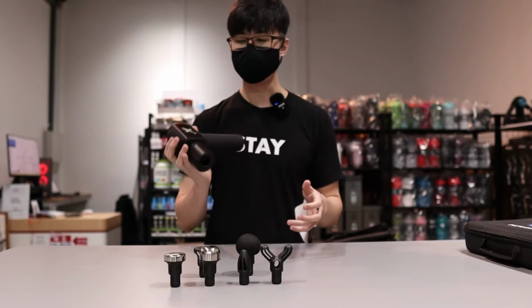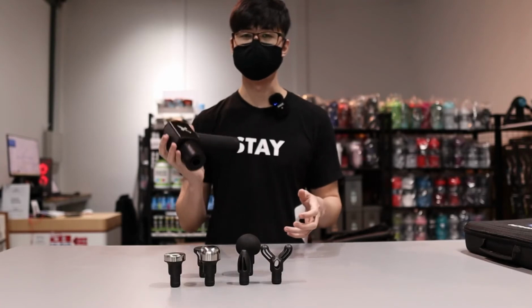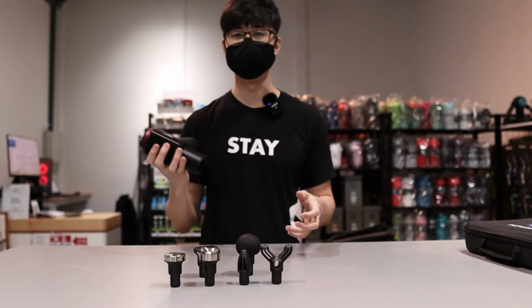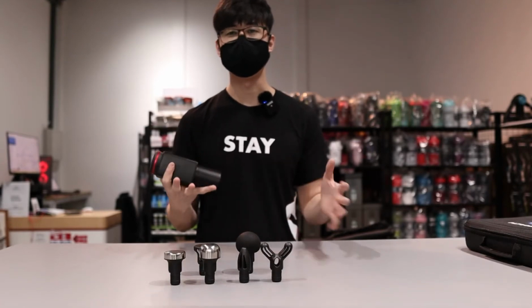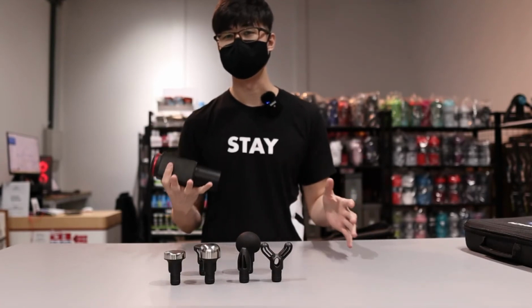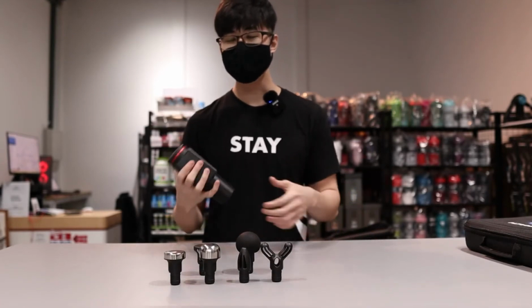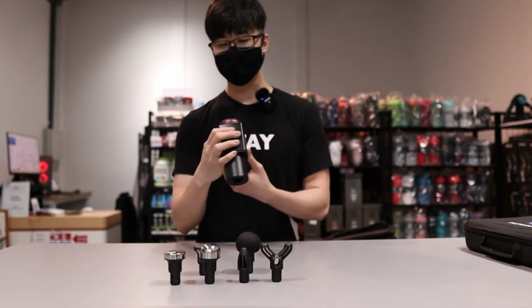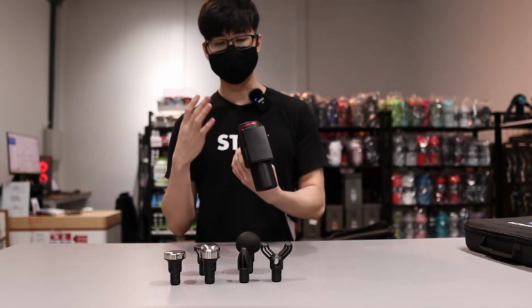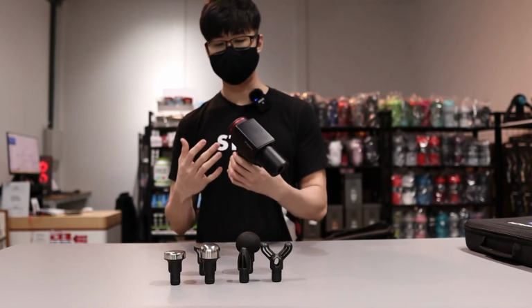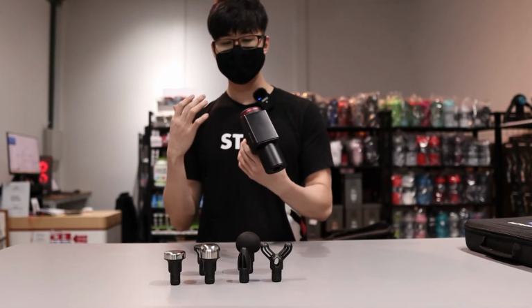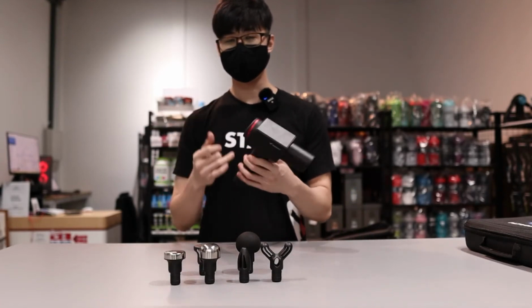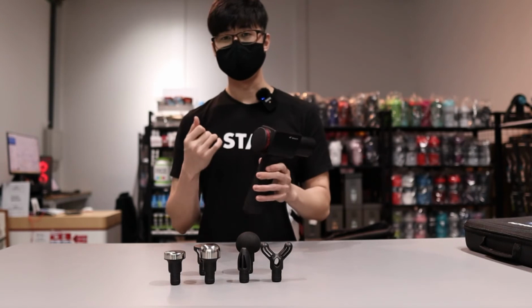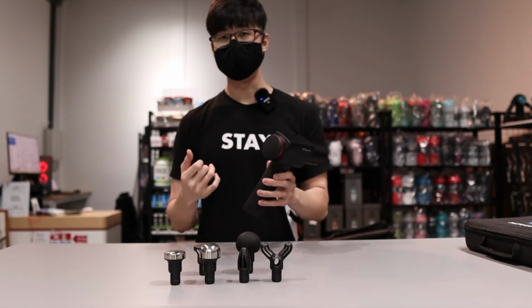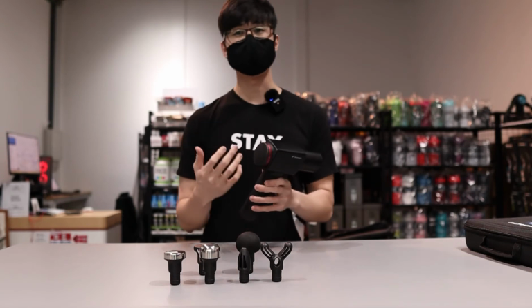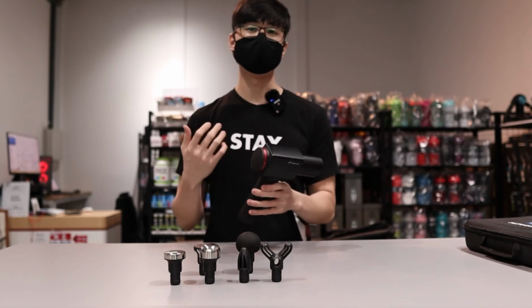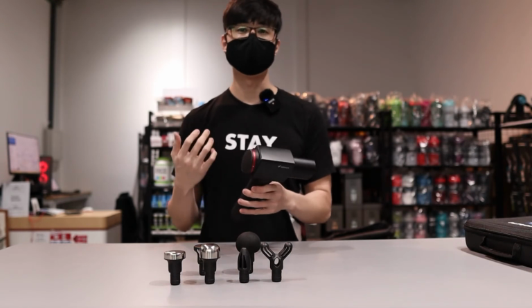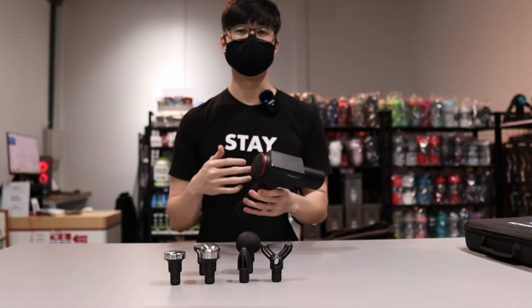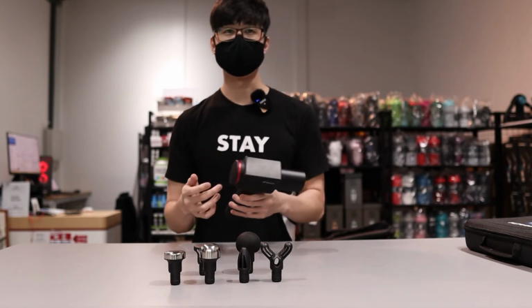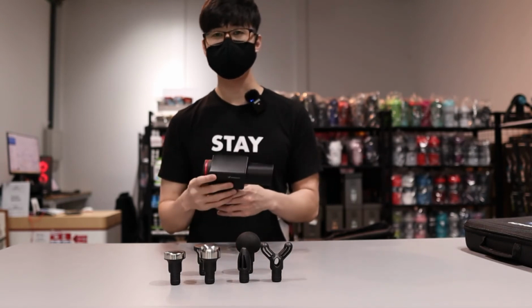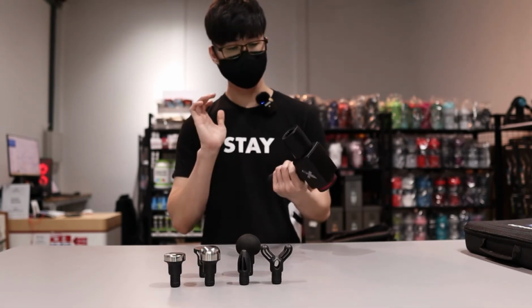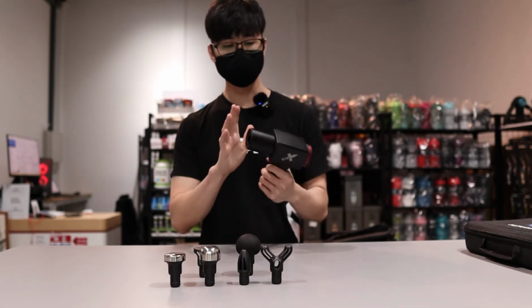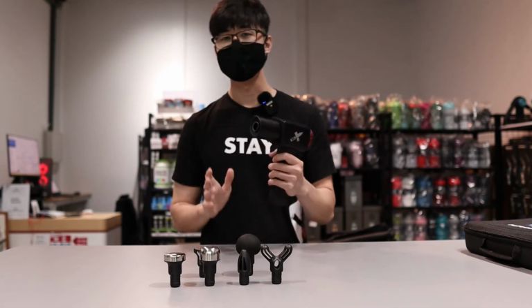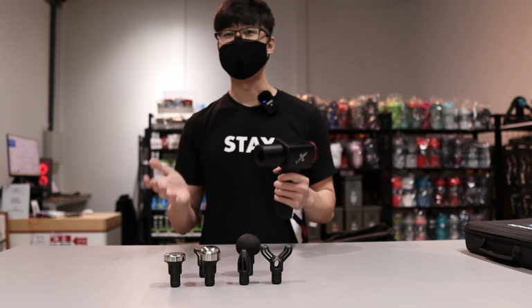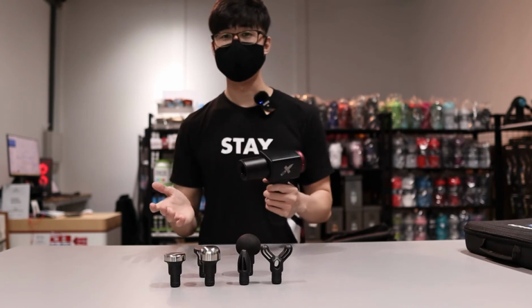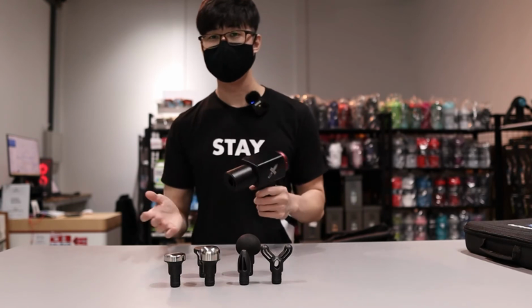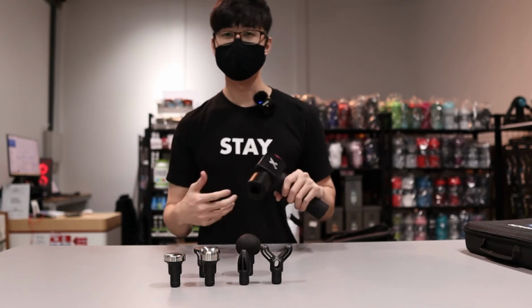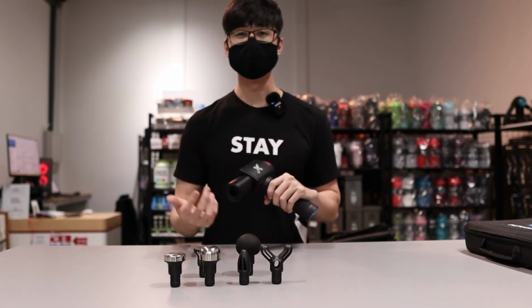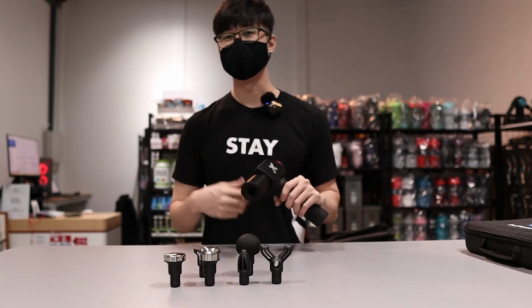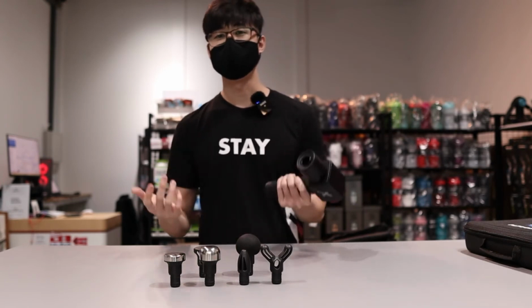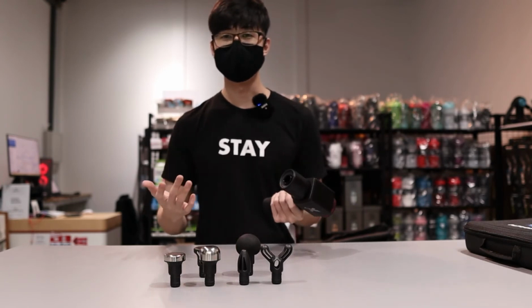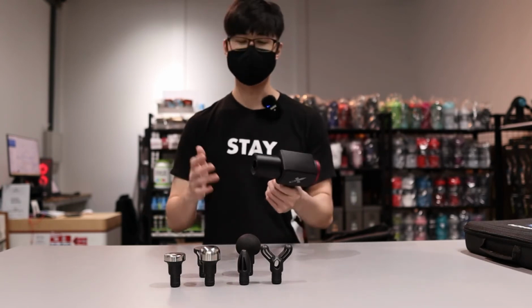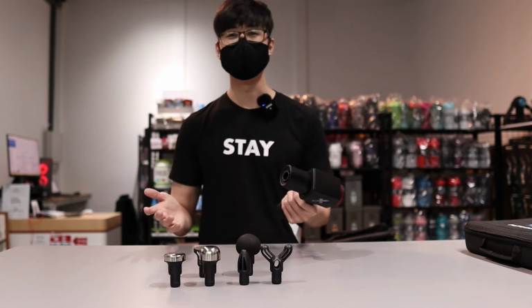Battery life is about five hours. Comes with six different speeds, max at 3,200 rpm. Also, this is 11 mm — some people want to say that it's 12 mm, but it doesn't really matter.